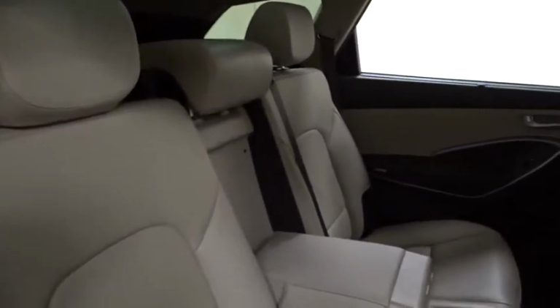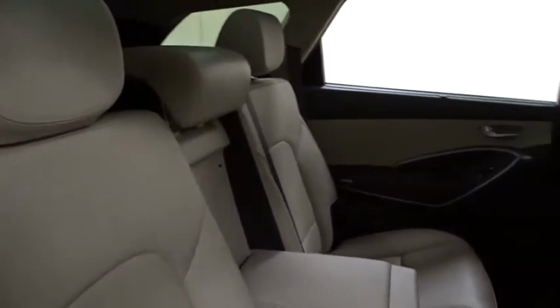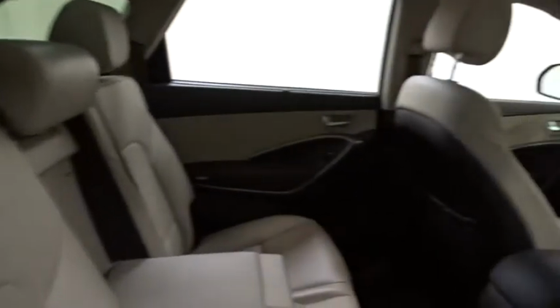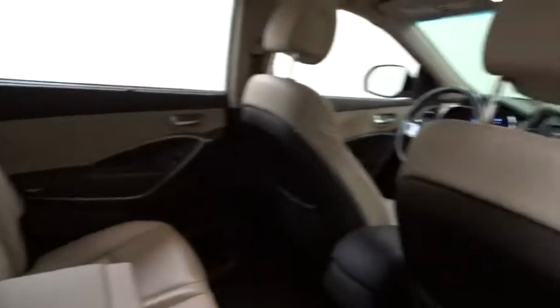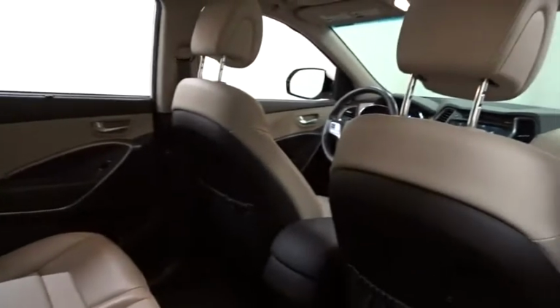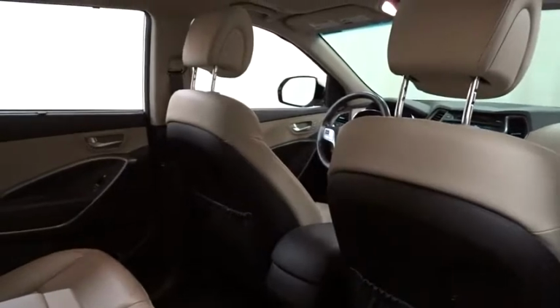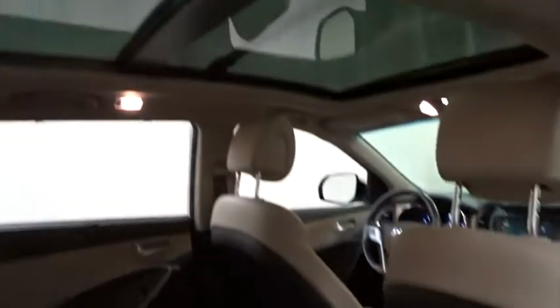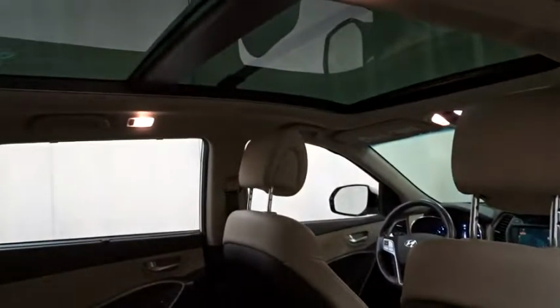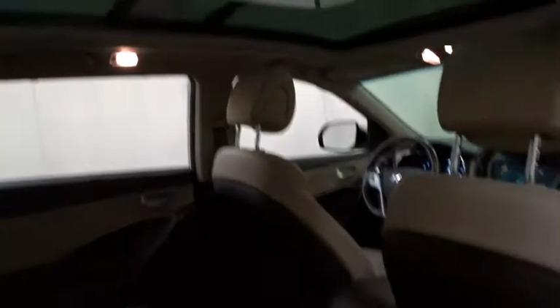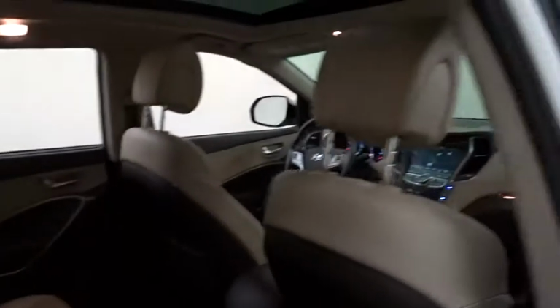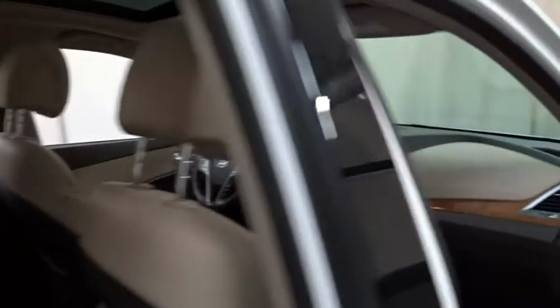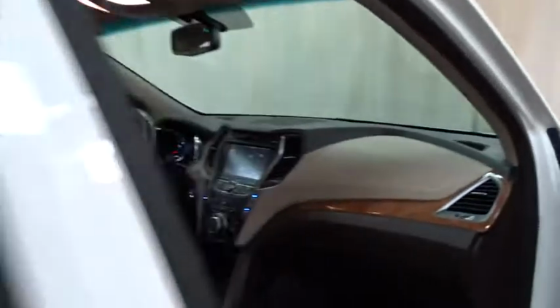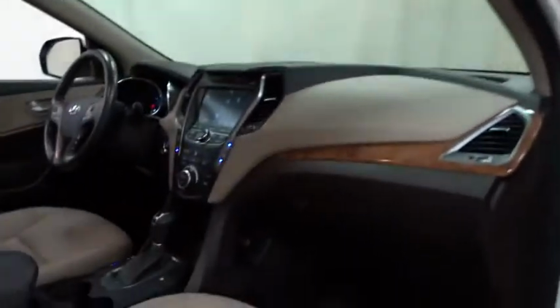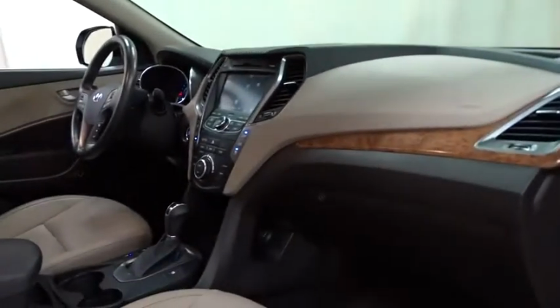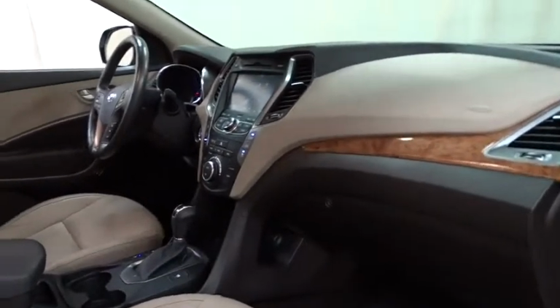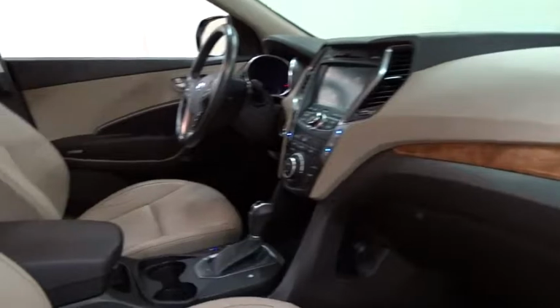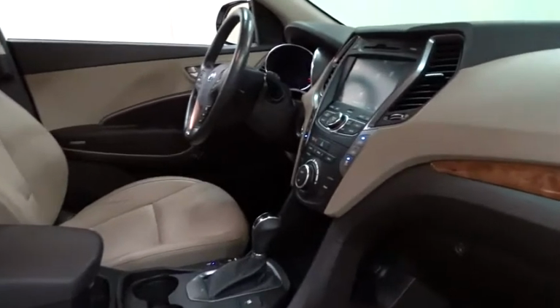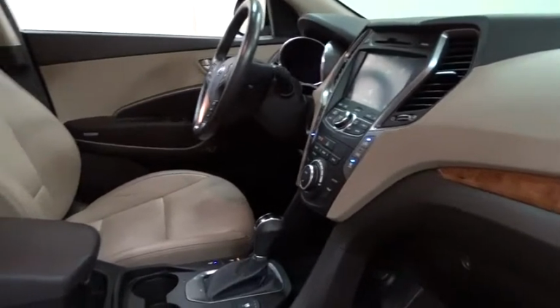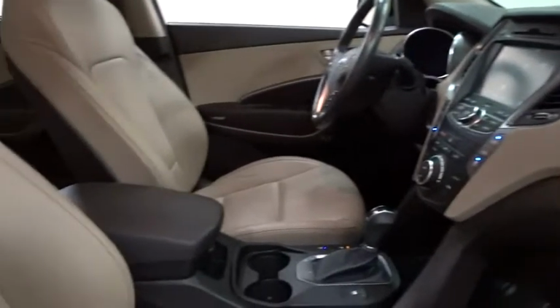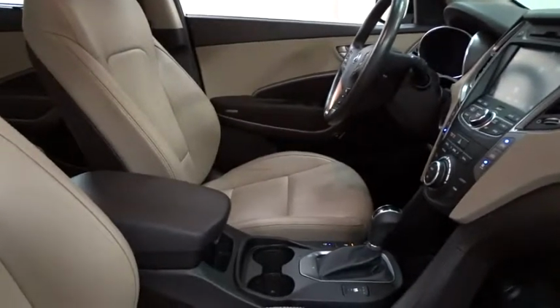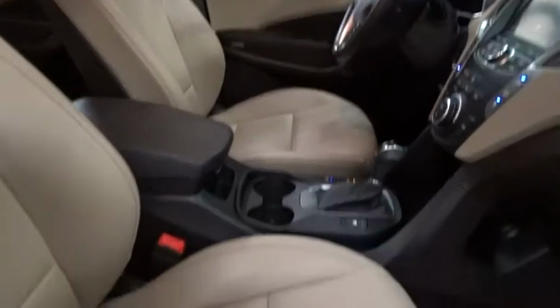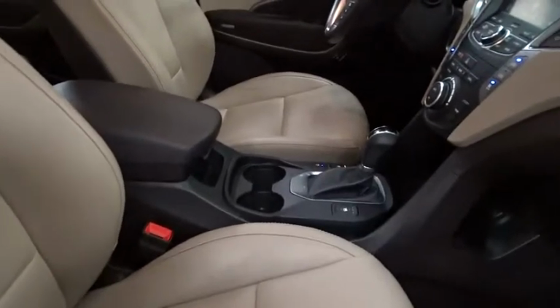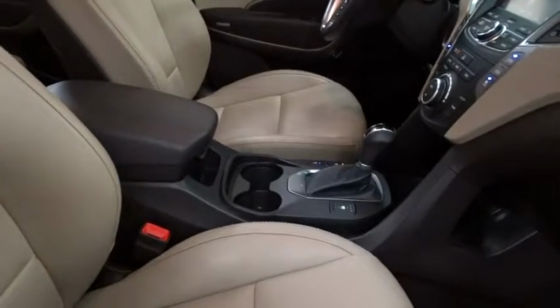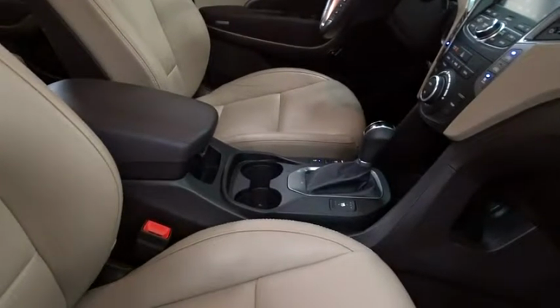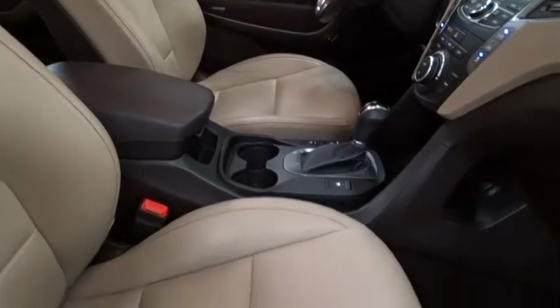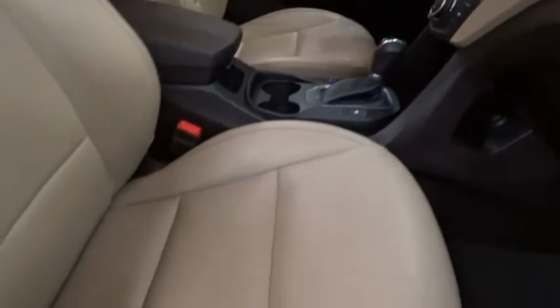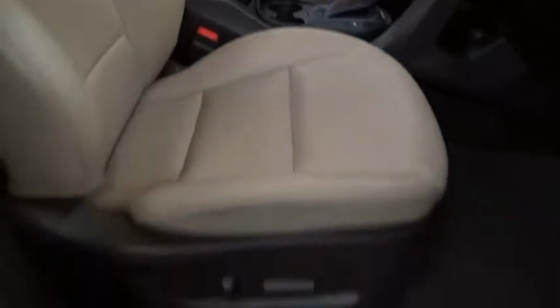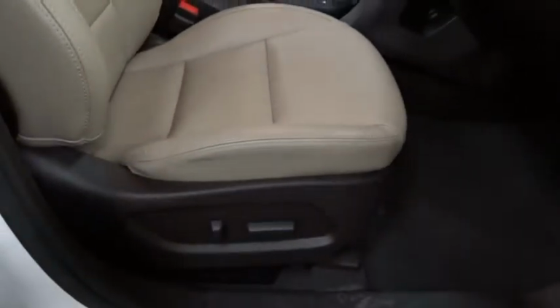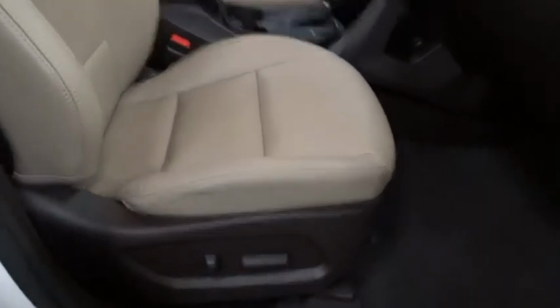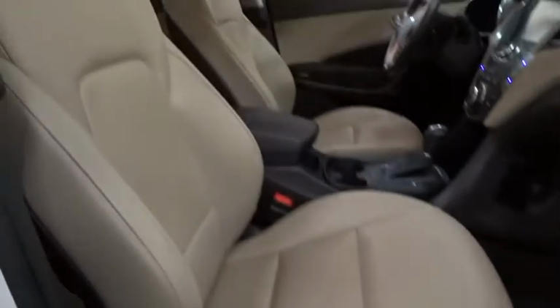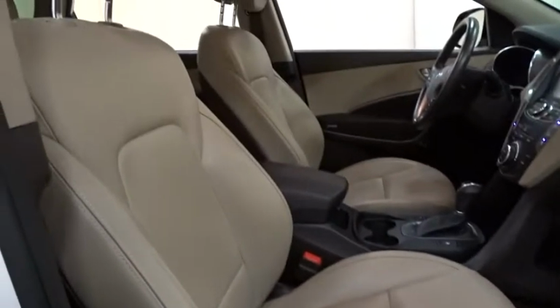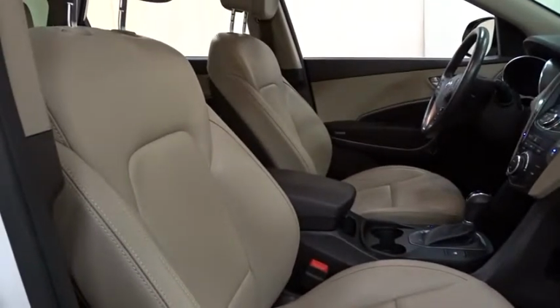Steering wheel audio controls, keyless entry, stability control, power passenger seat, traction control, backup camera, anti-lock braking system, power liftgate, Bluetooth, leather-wrapped steering wheel, power steering, adjustable steering wheel, aluminum wheels.